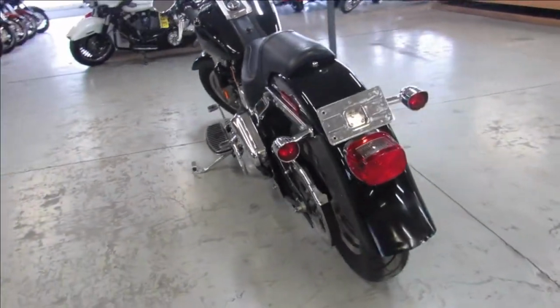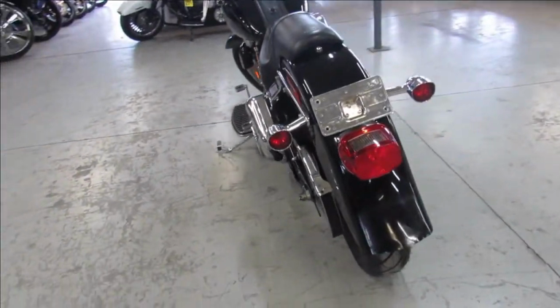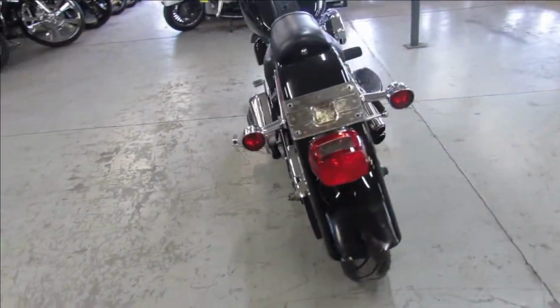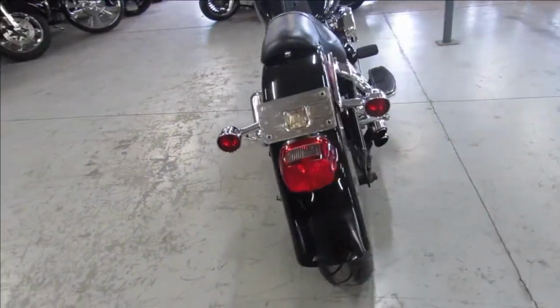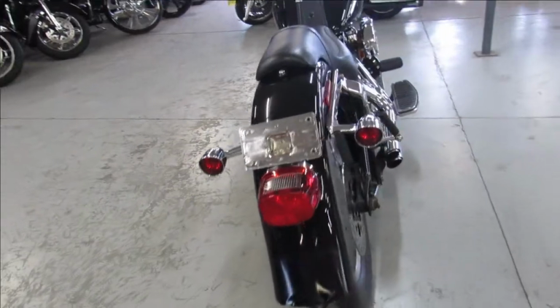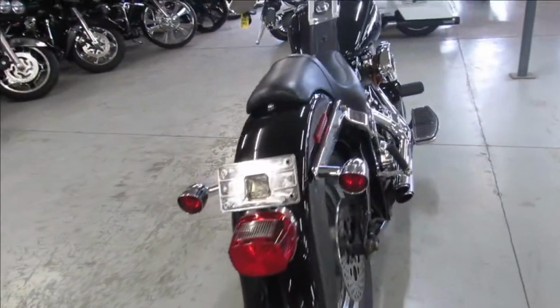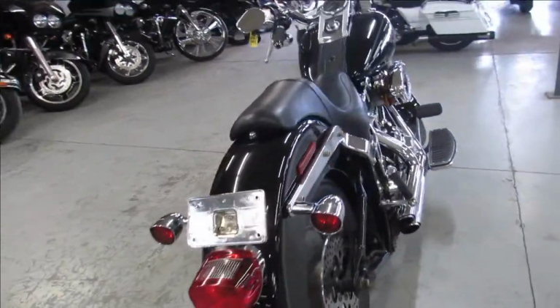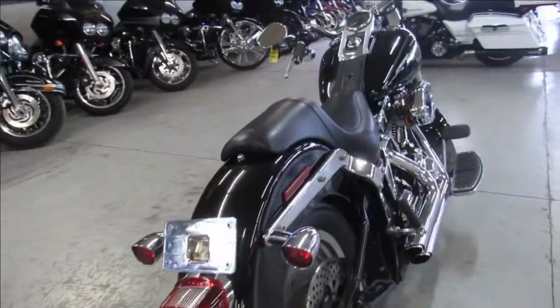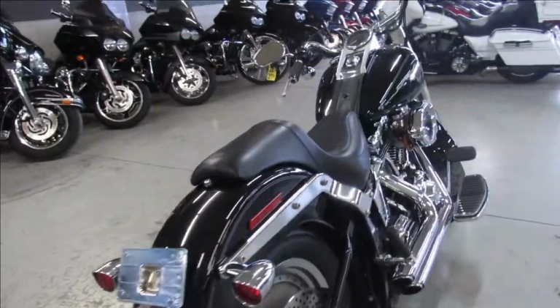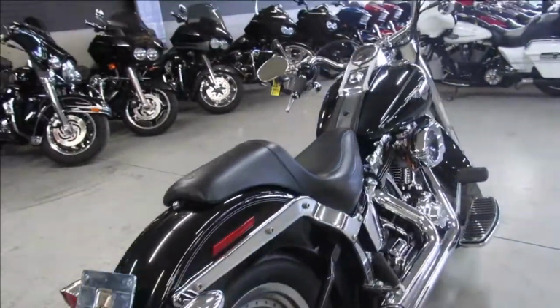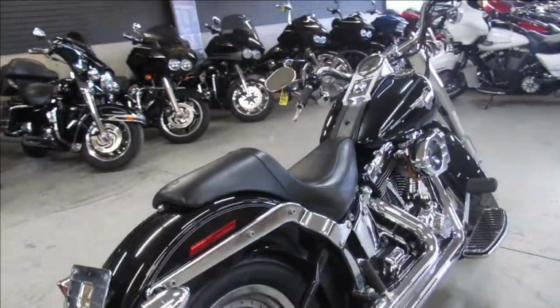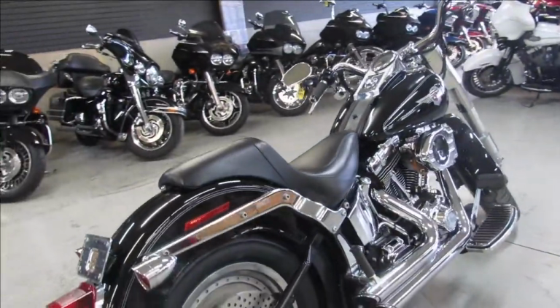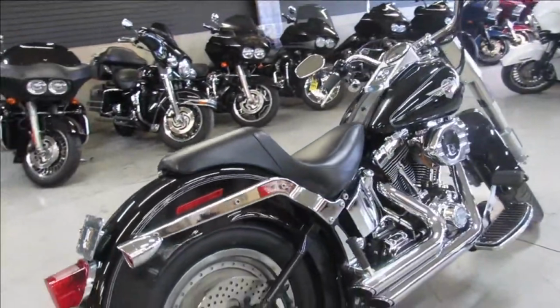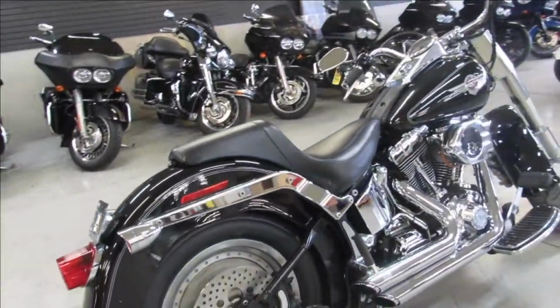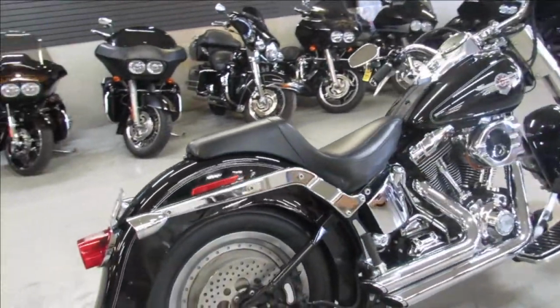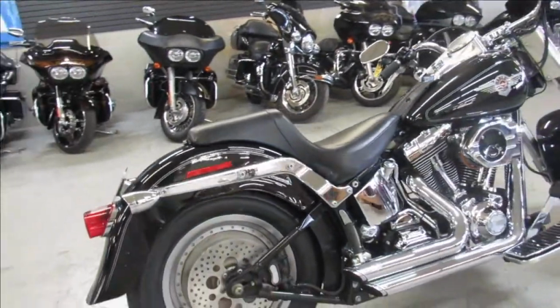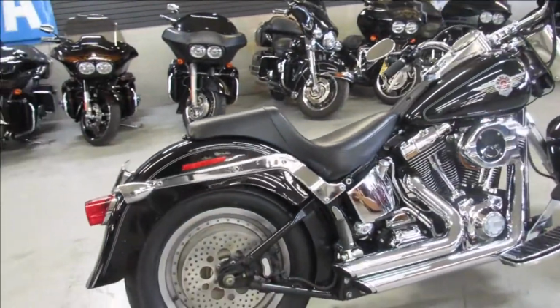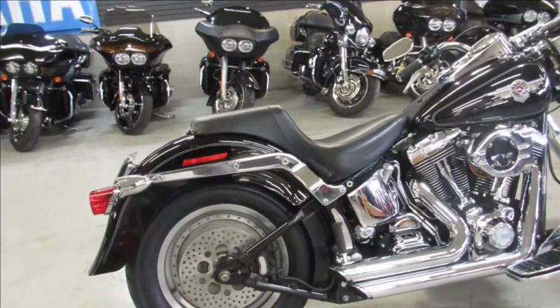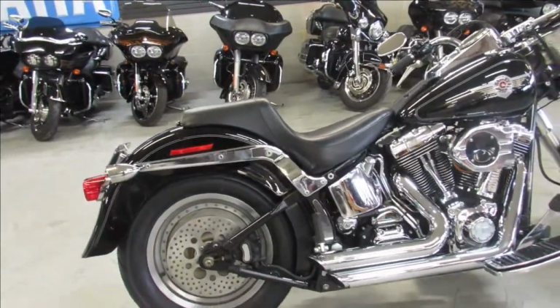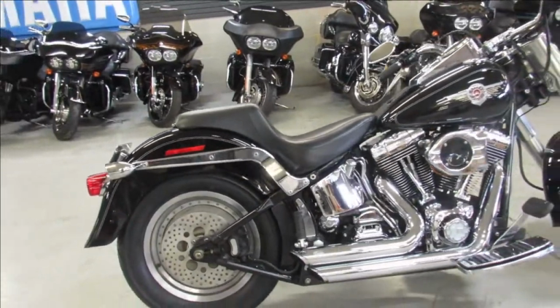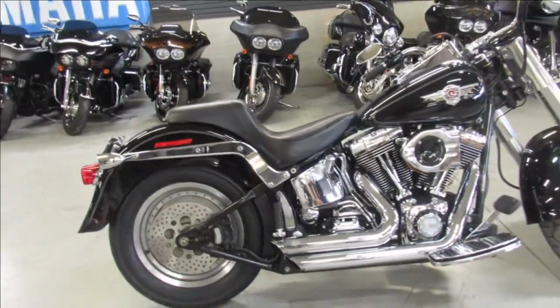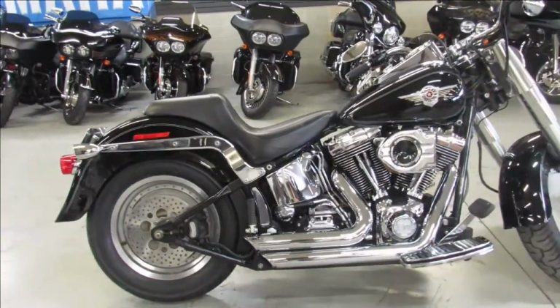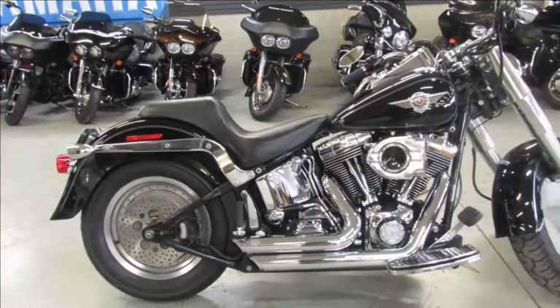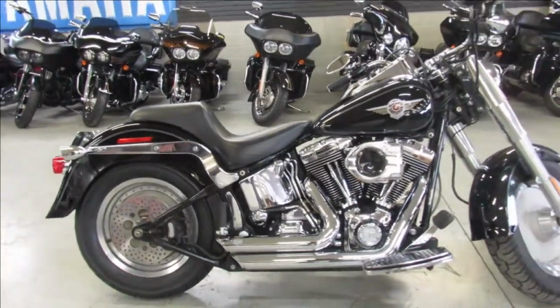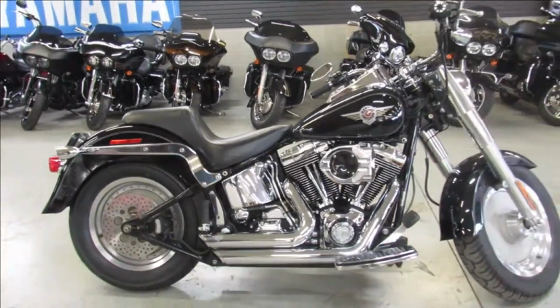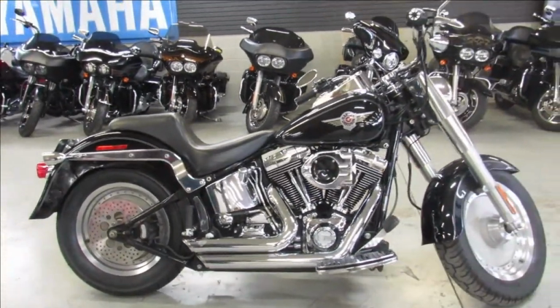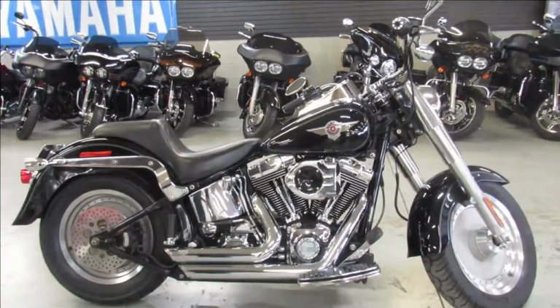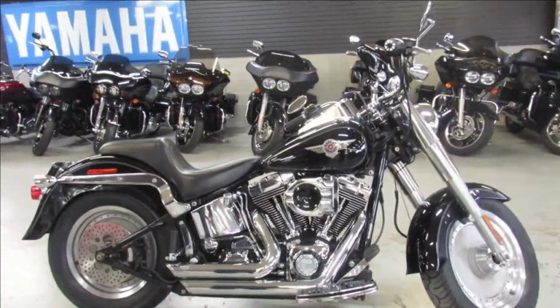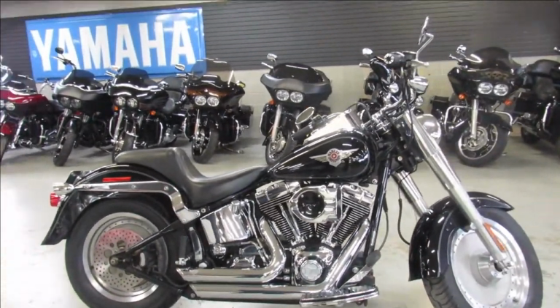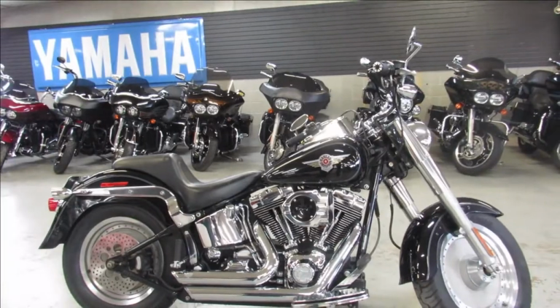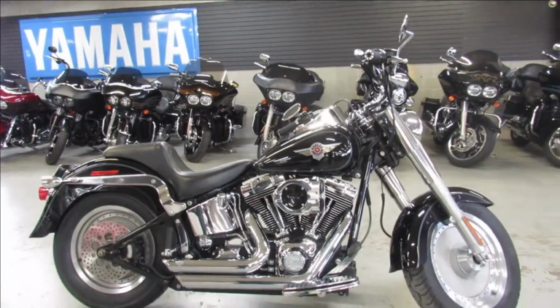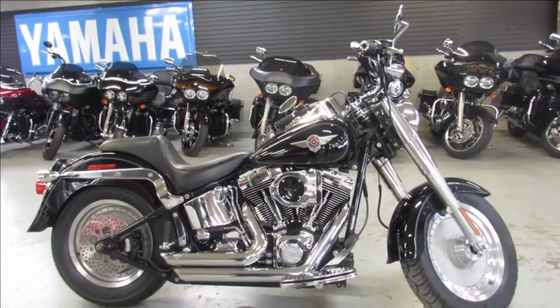Just serviced at the dealership, the fluid has been changed and this one is ready to go. Don't miss it, that's a 2004 Fatboy, only $7,999. Give us a call, we will get it done — 810-648-9500.